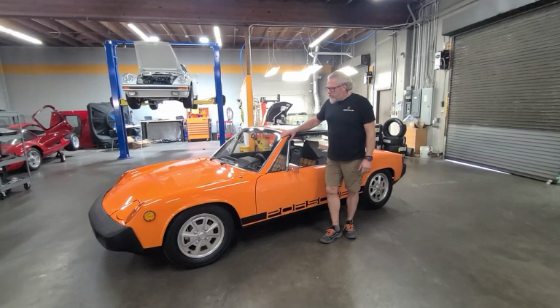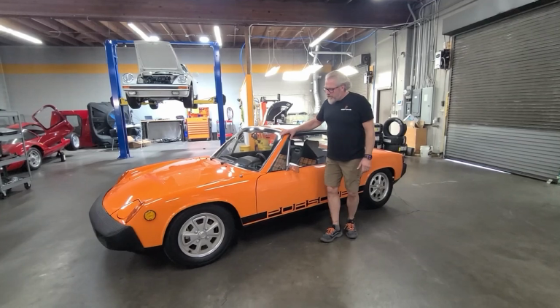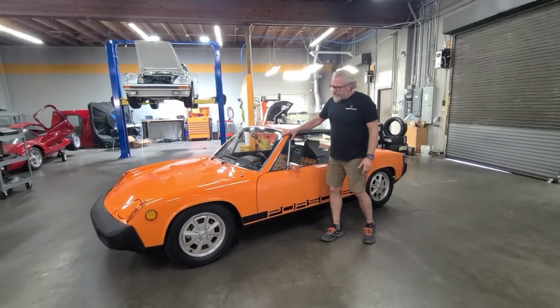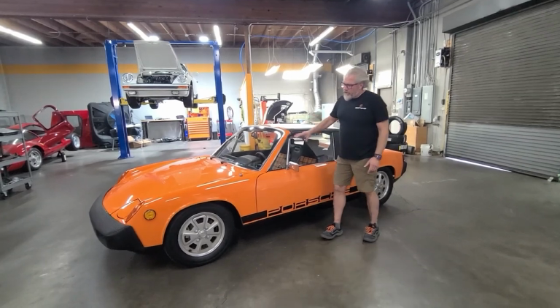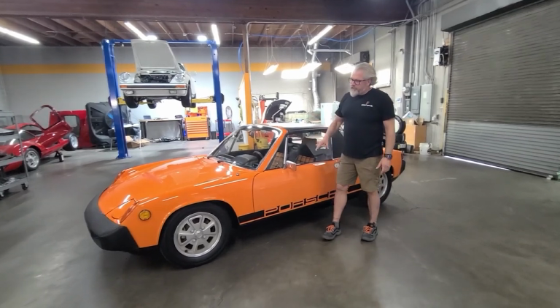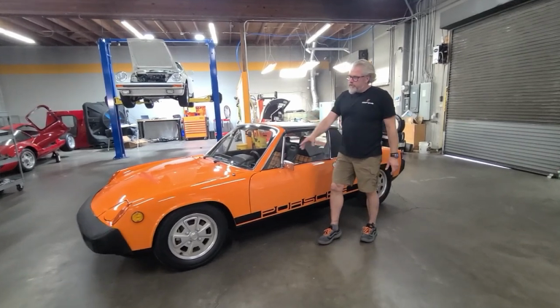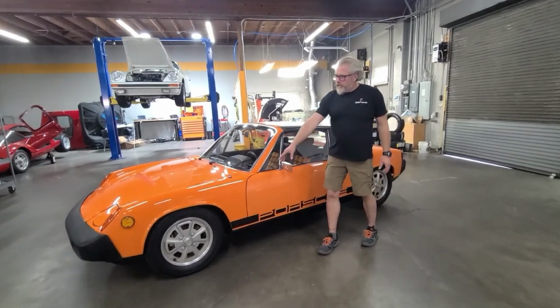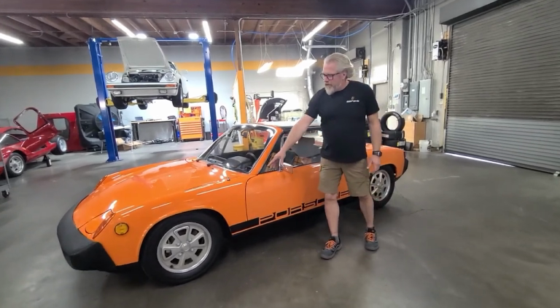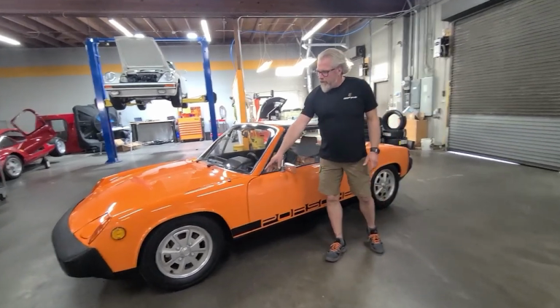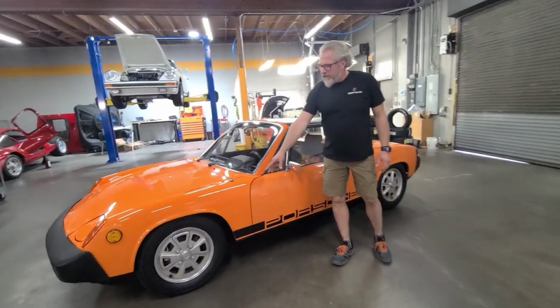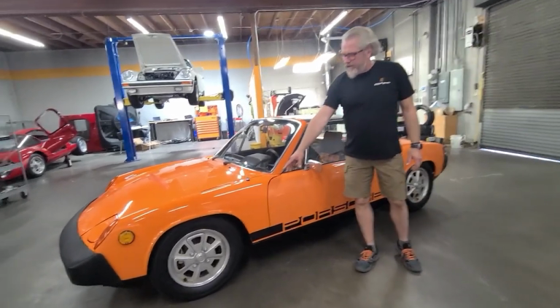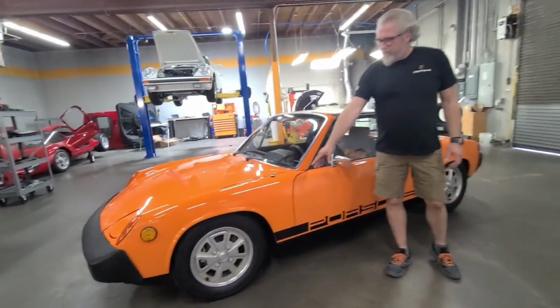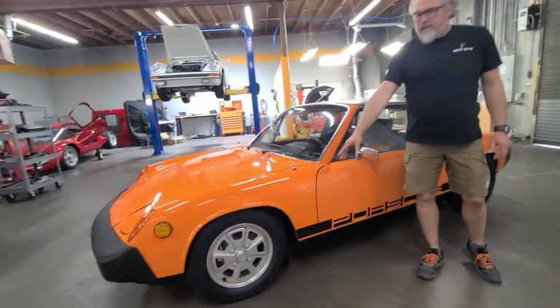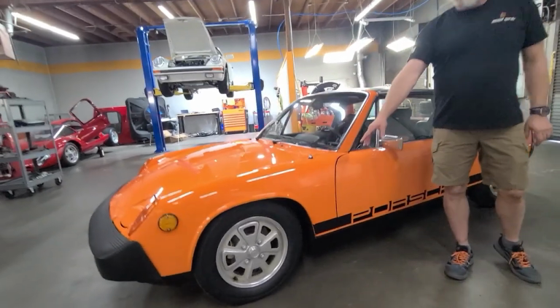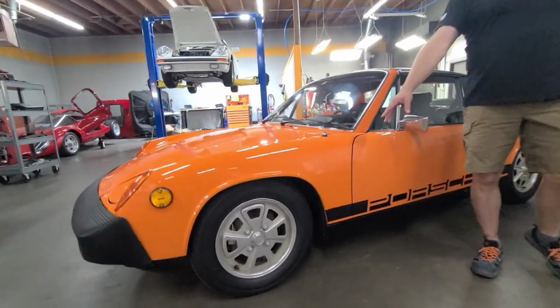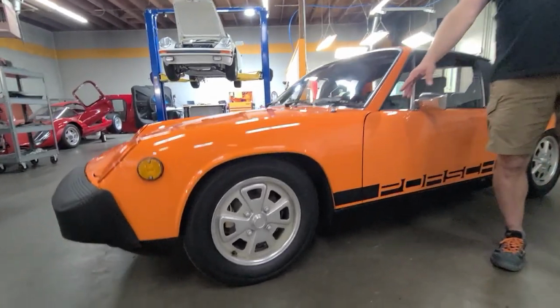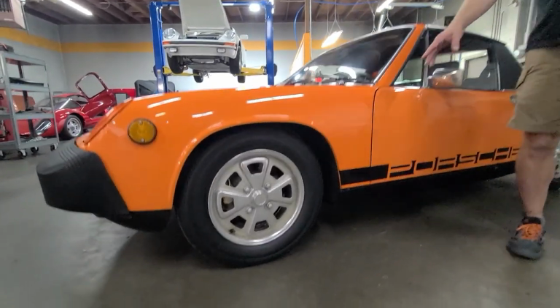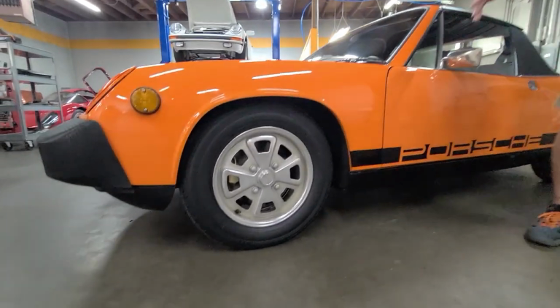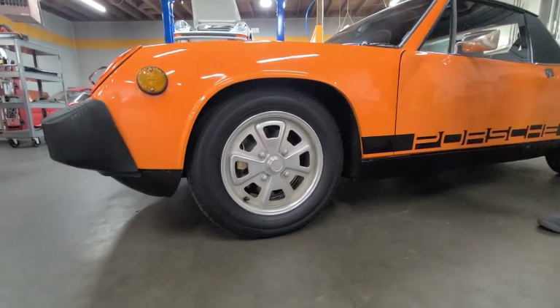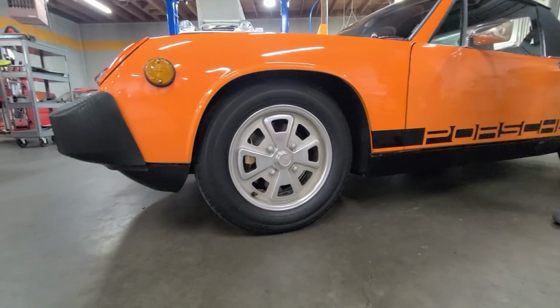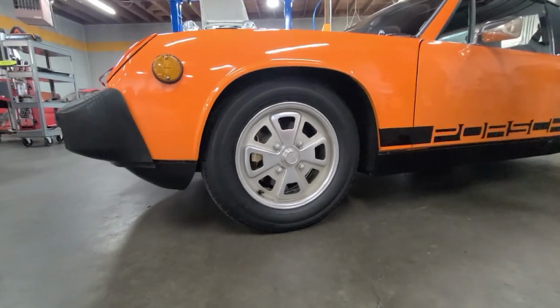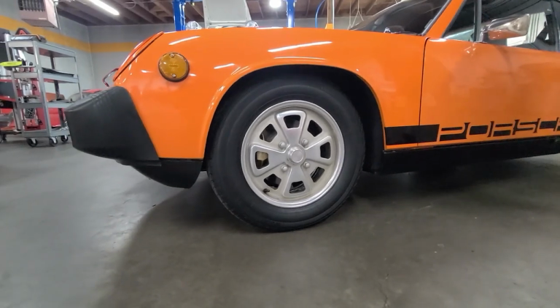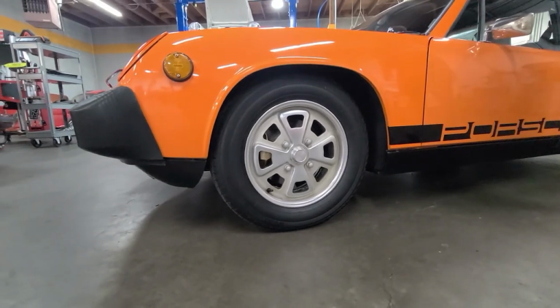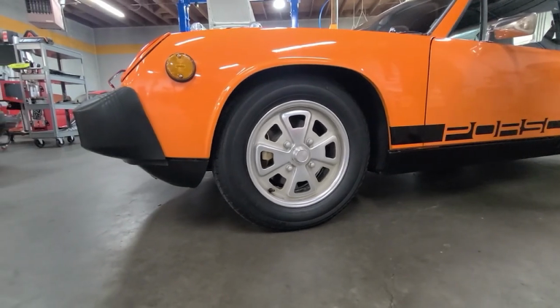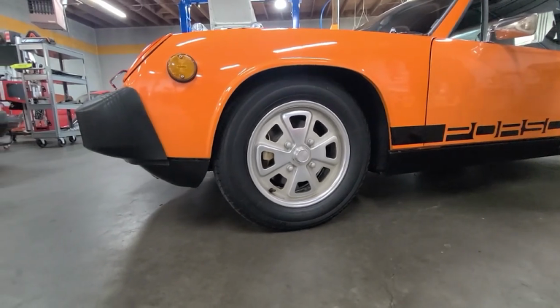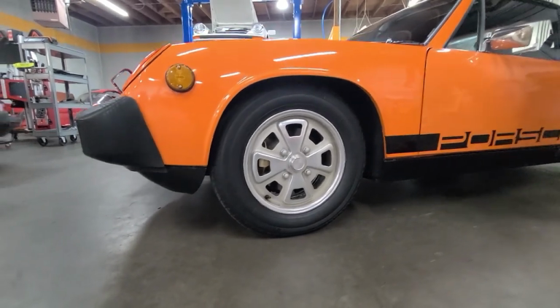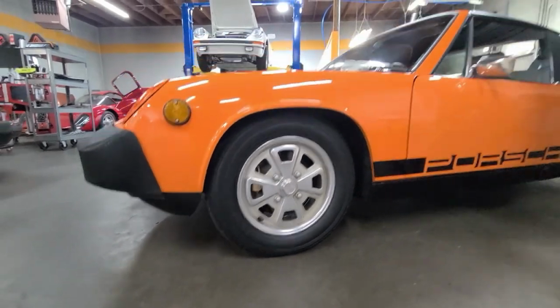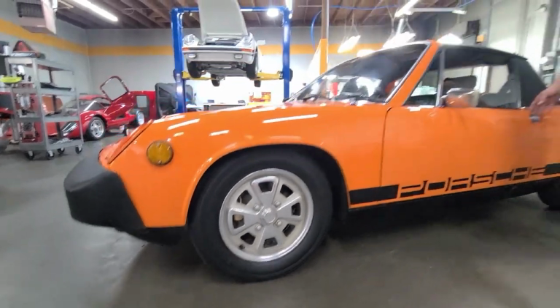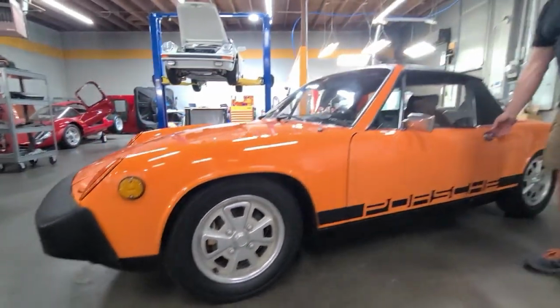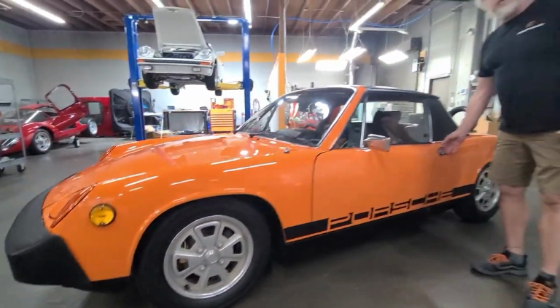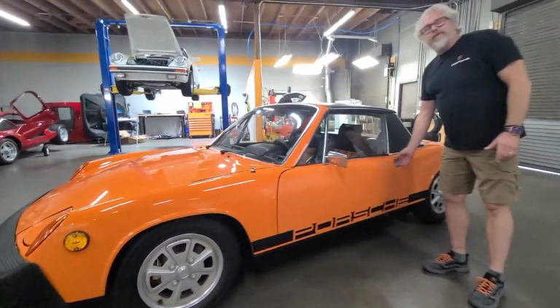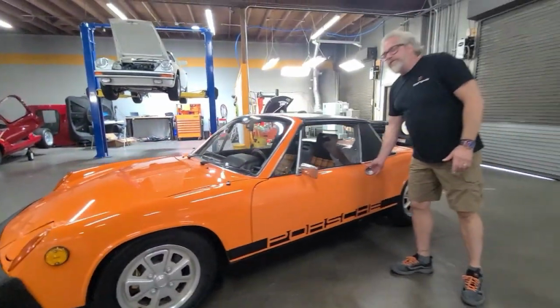Walking around this car, it's got the cool Fuchs appearance wheels with the correct lug nuts, and all the brakes and everything's been gone through.